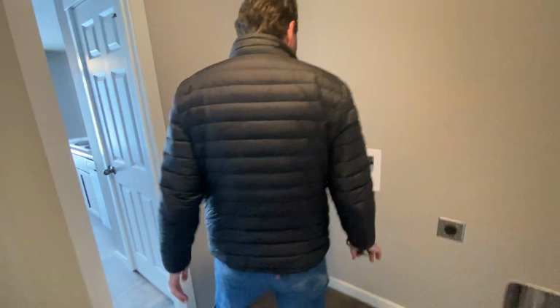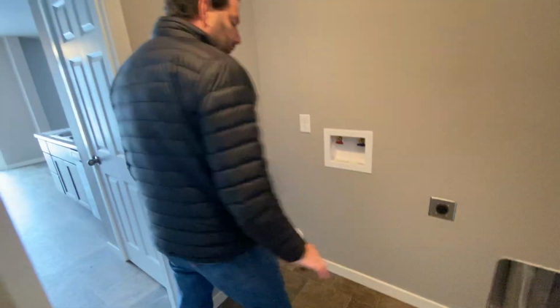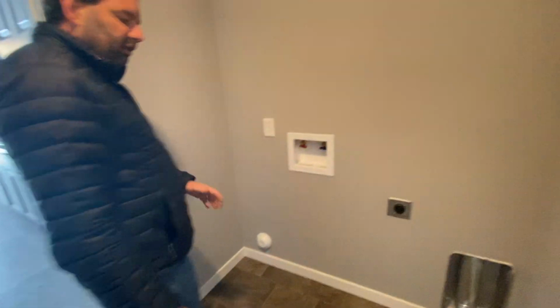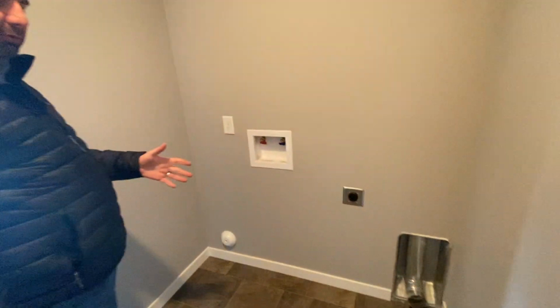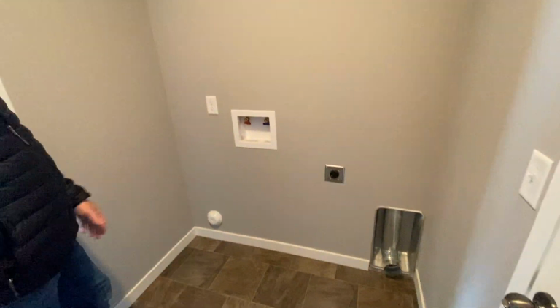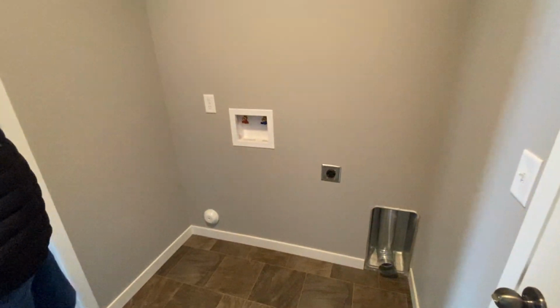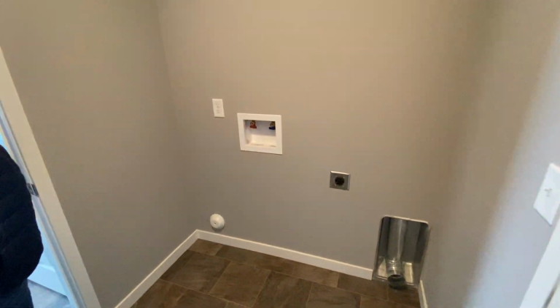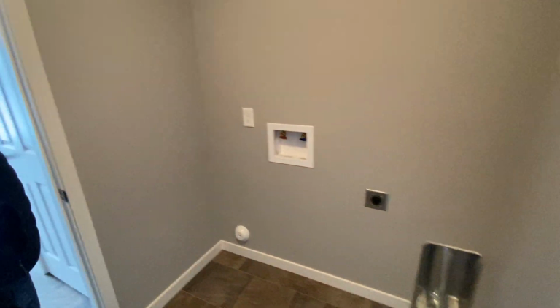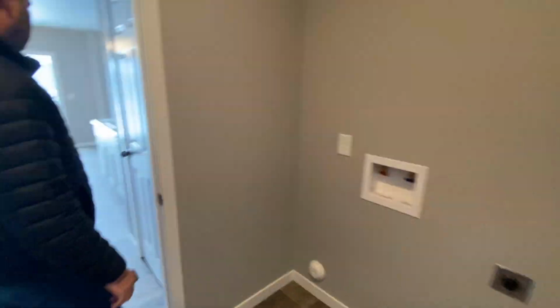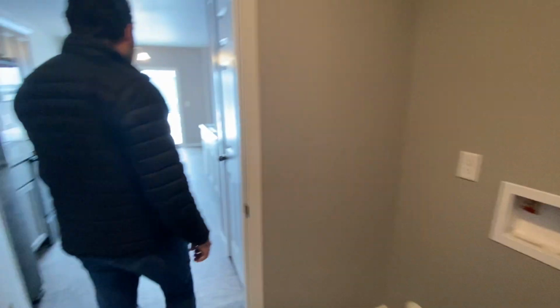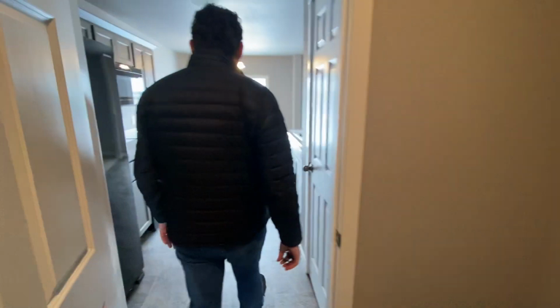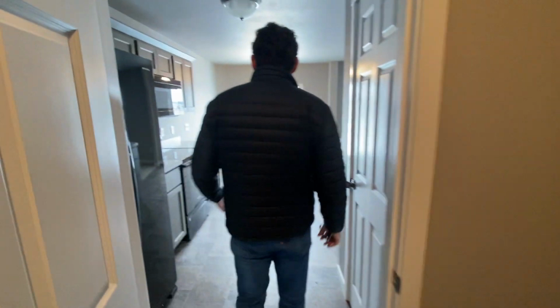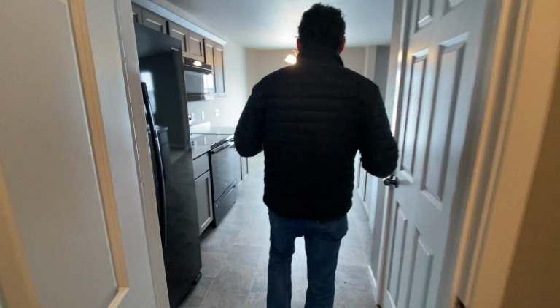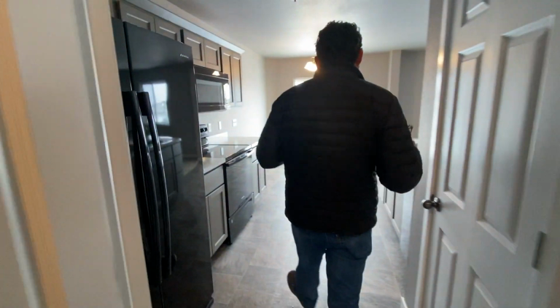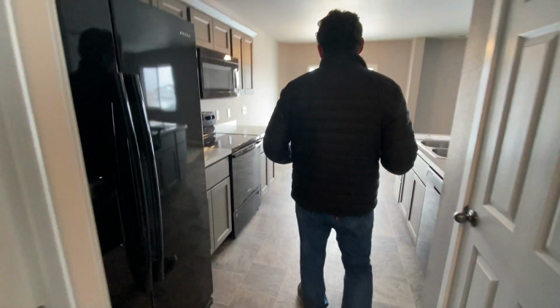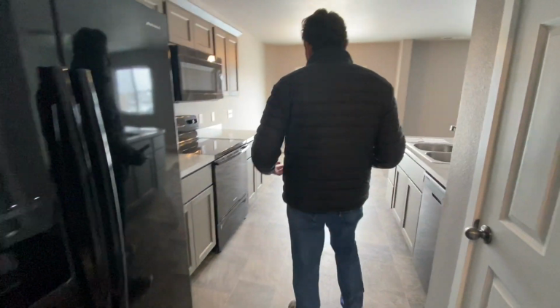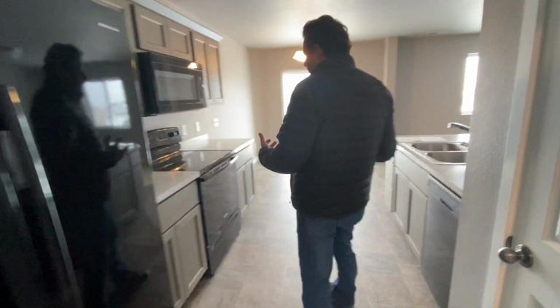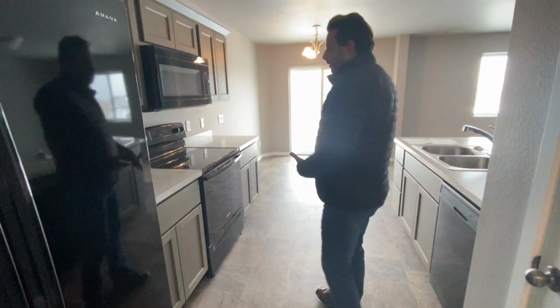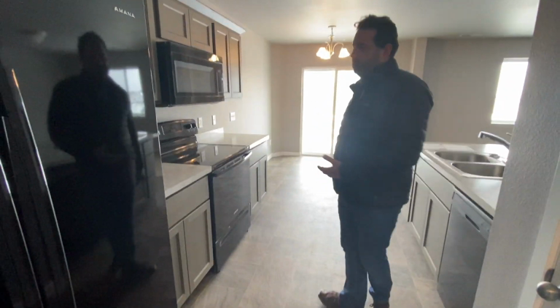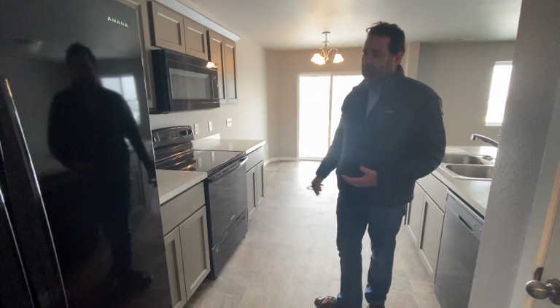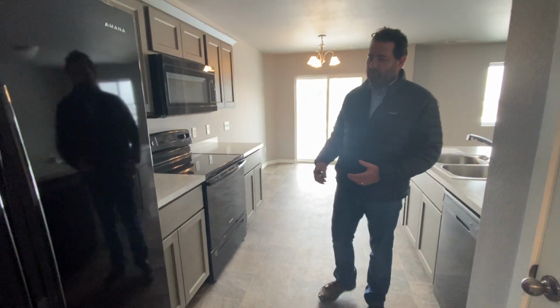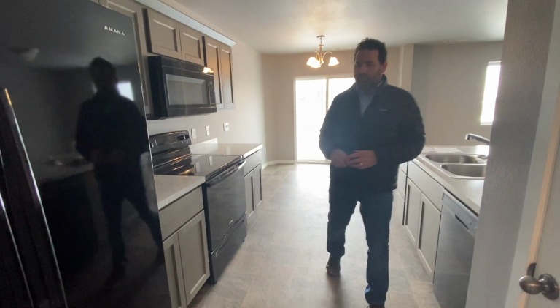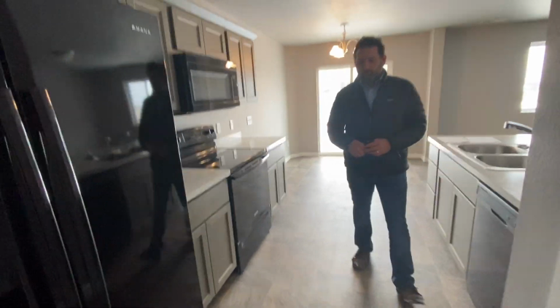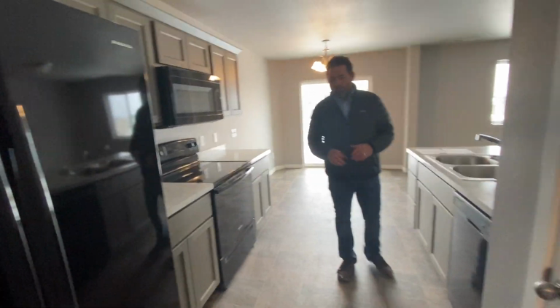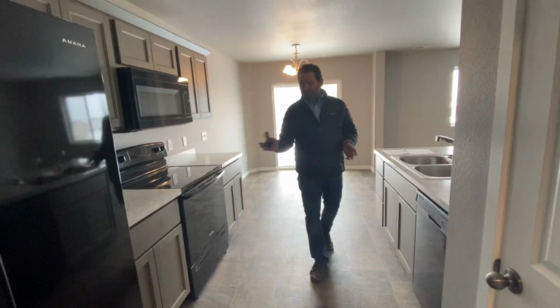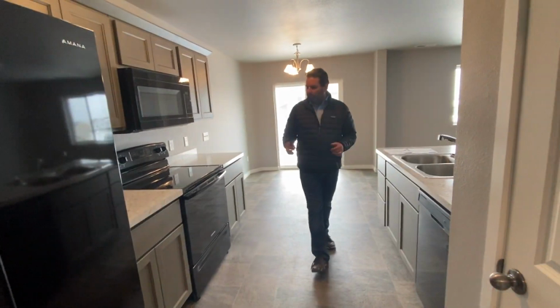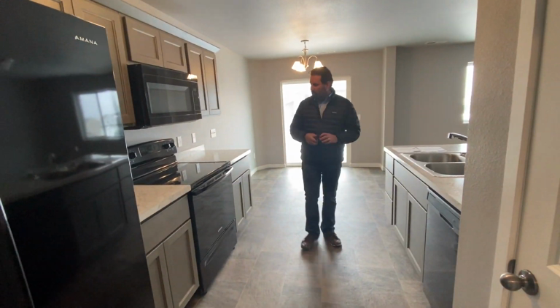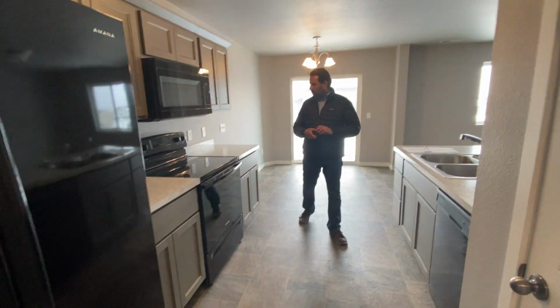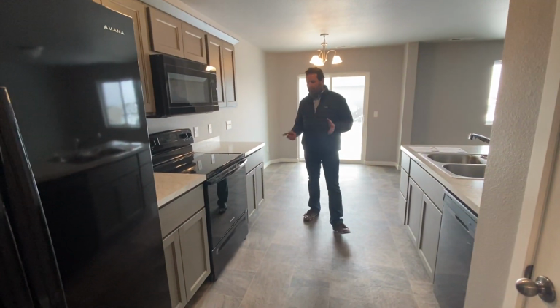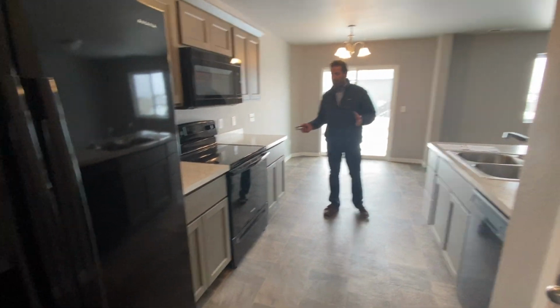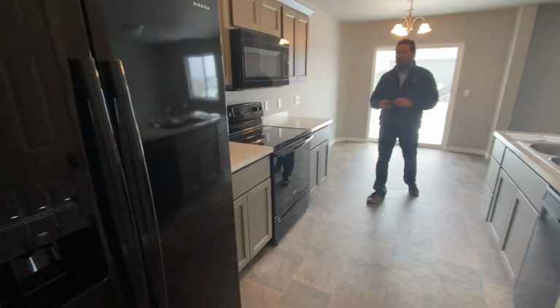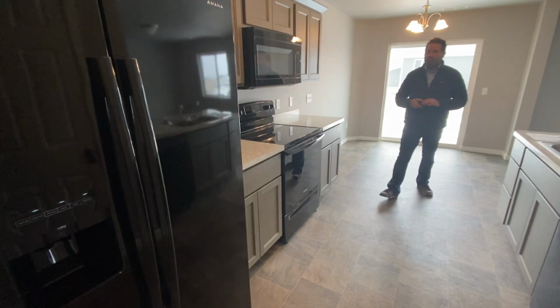We have our laundry location right here — washer and dryer, full size, will go right there. Right out of the garage into the kitchen area. So you're bringing groceries home and you just set them down on the countertops.